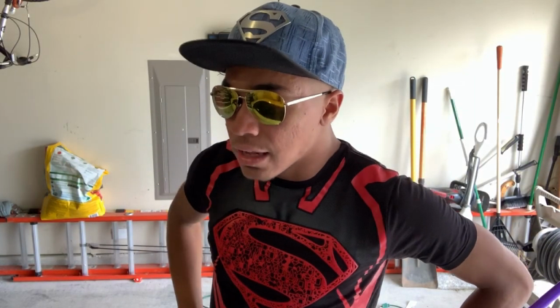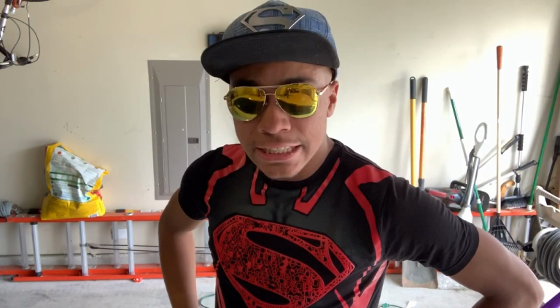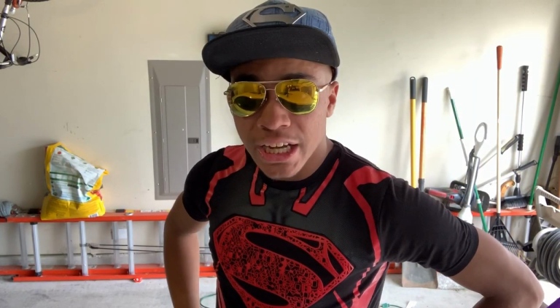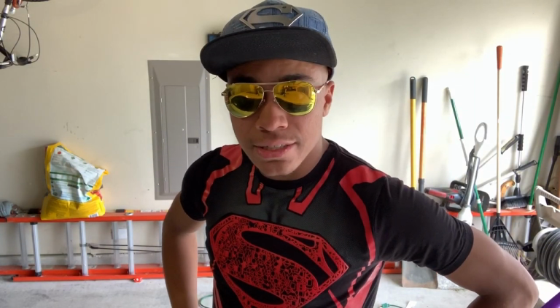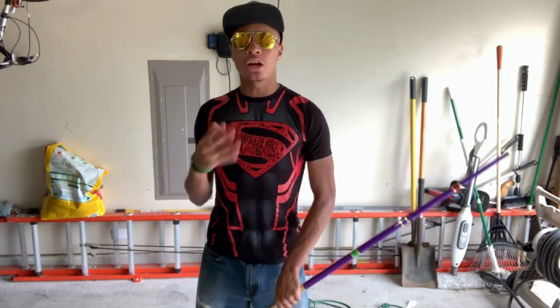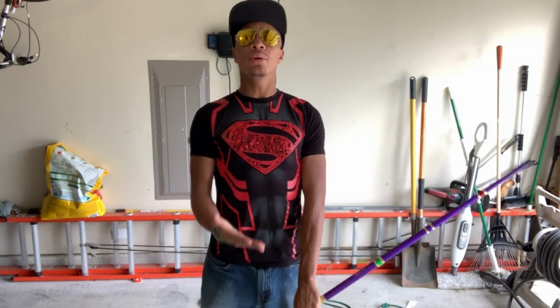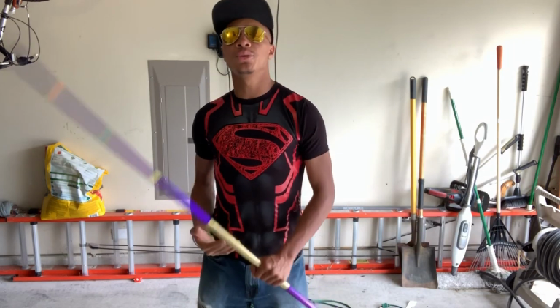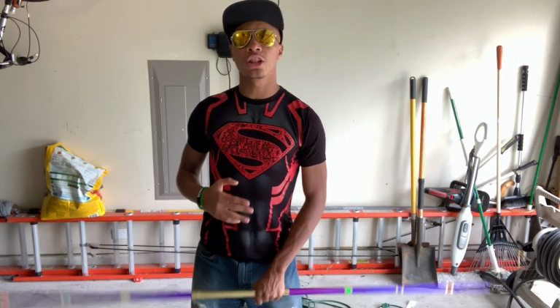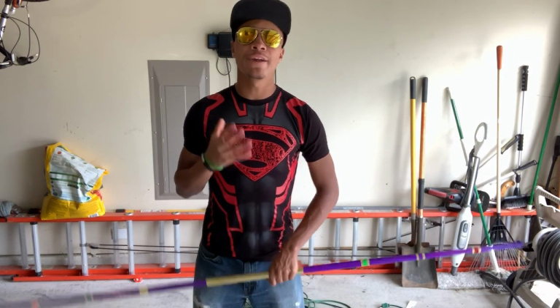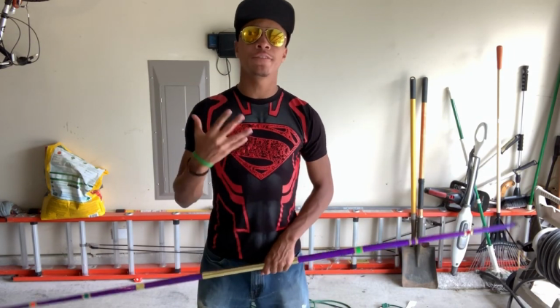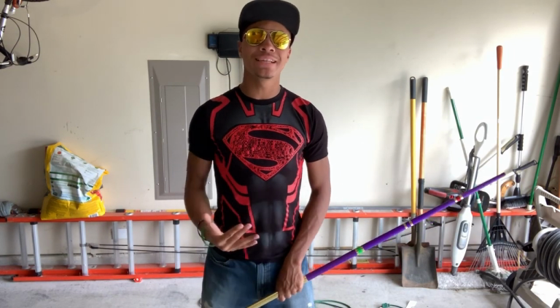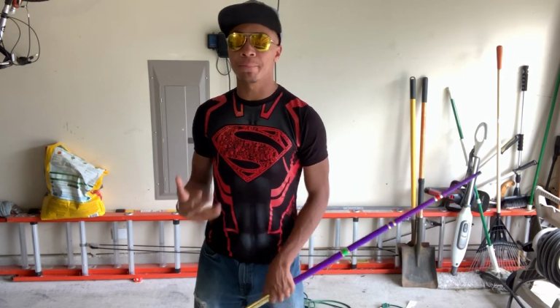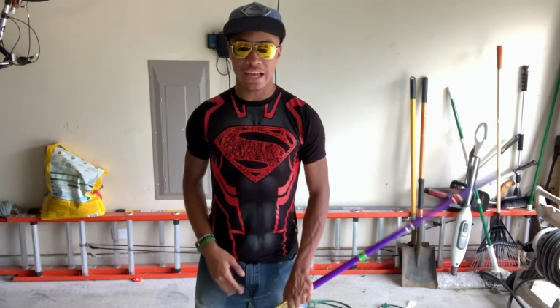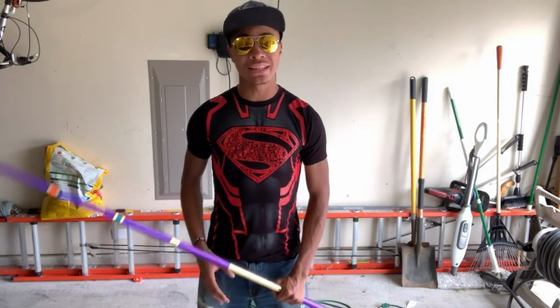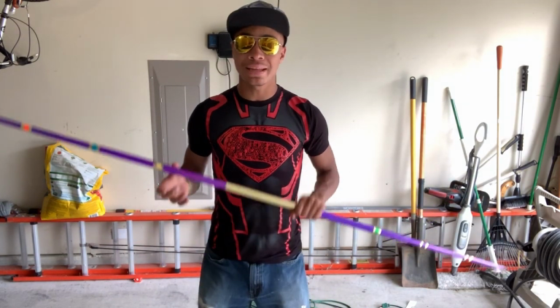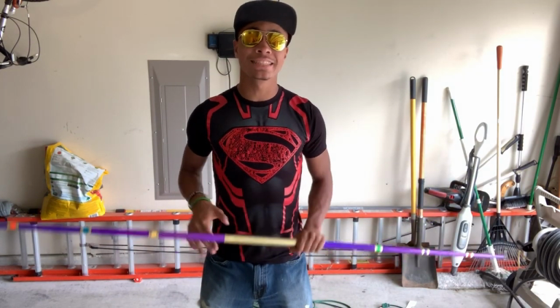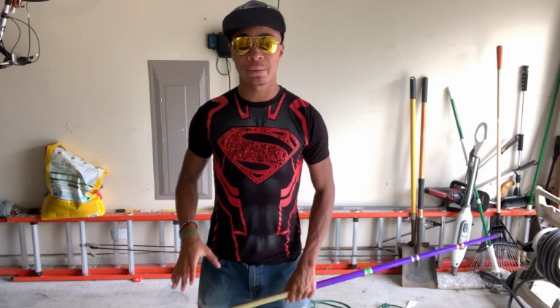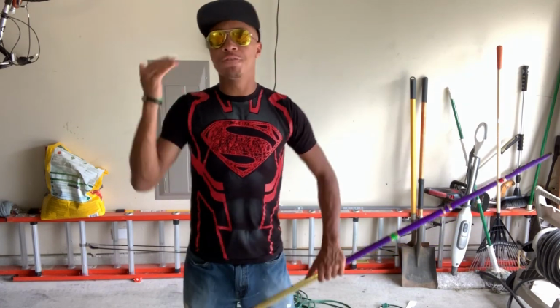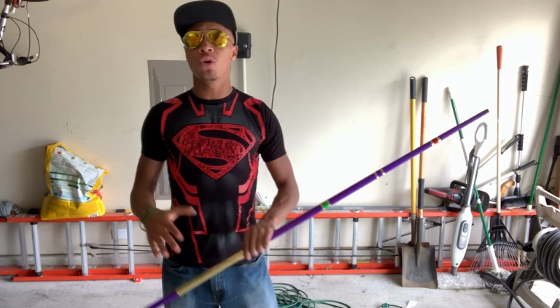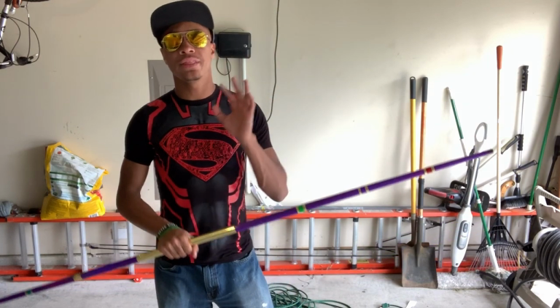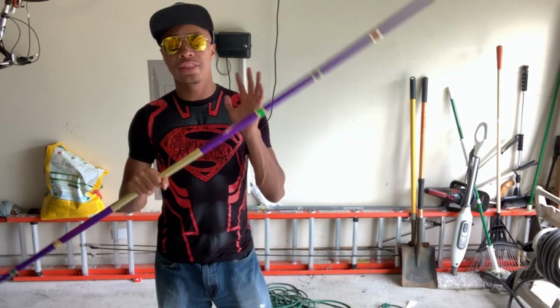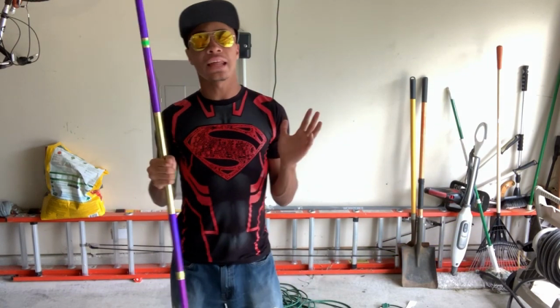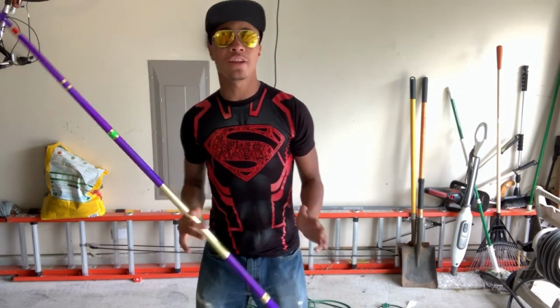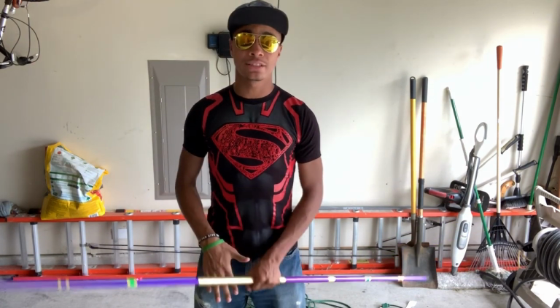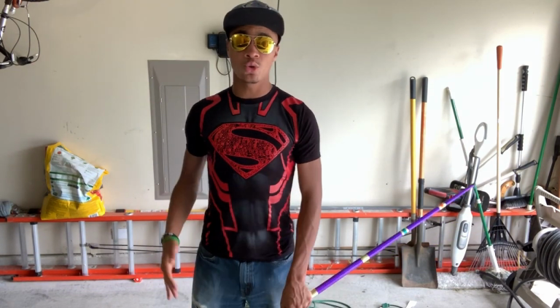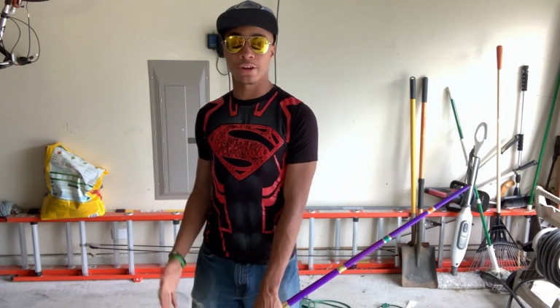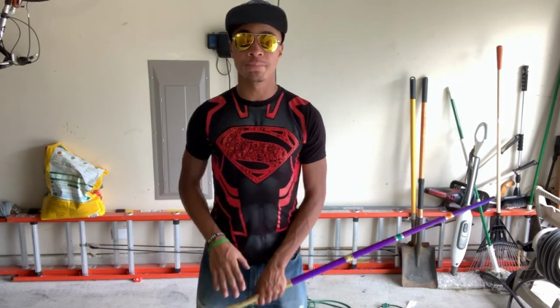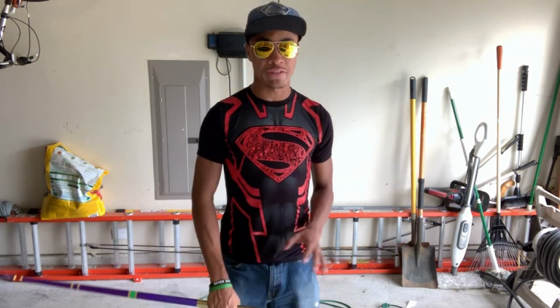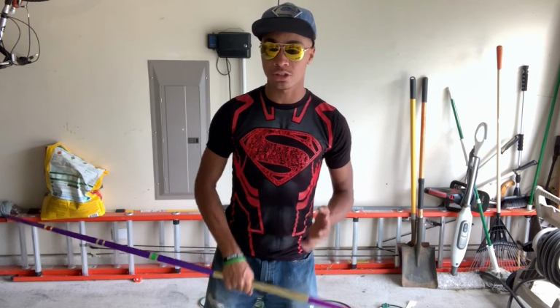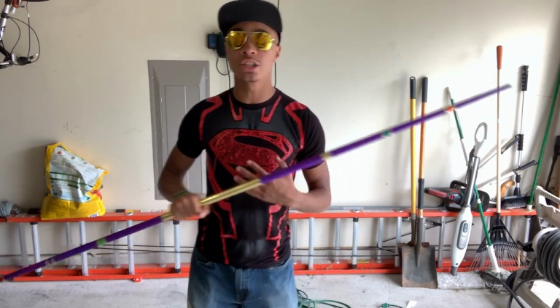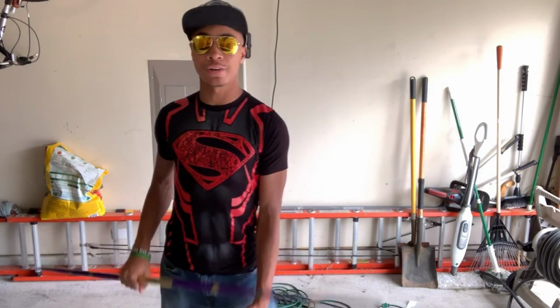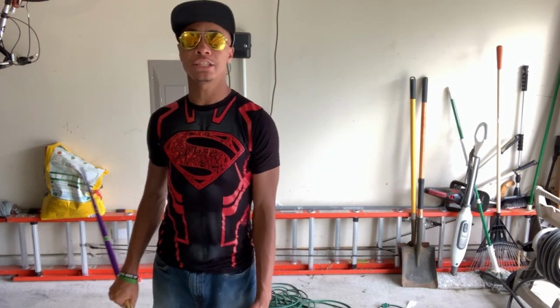Let's get to teaching the chads. So what we're gonna do is we're gonna learn a front-facing bo staff spin. It's gonna be a nice simple spin. Now fair warning, there are a lot of ways to do figure eights and bo staff spins.